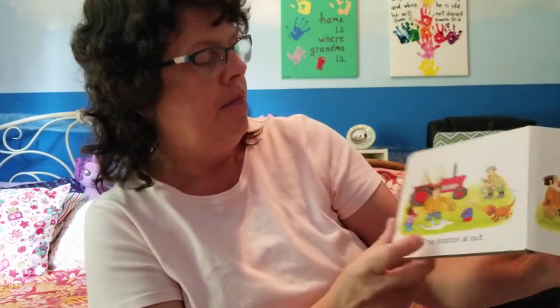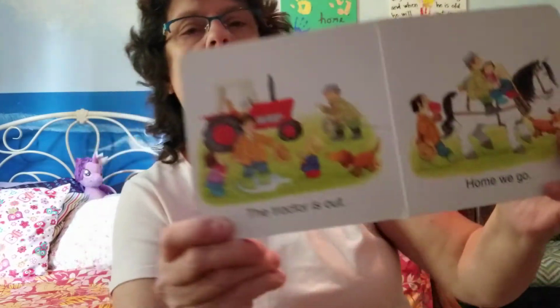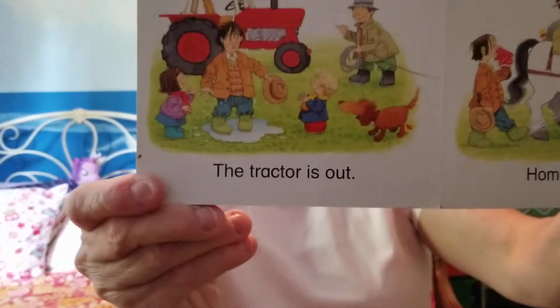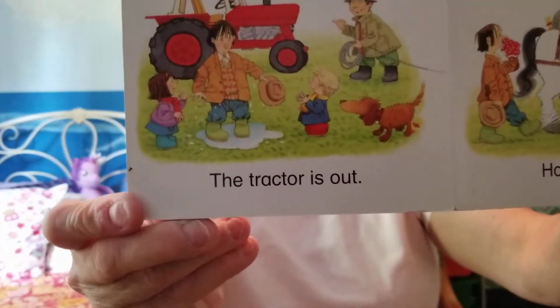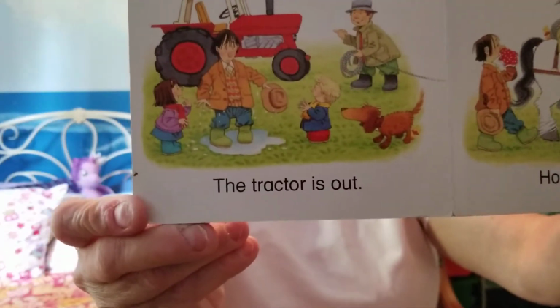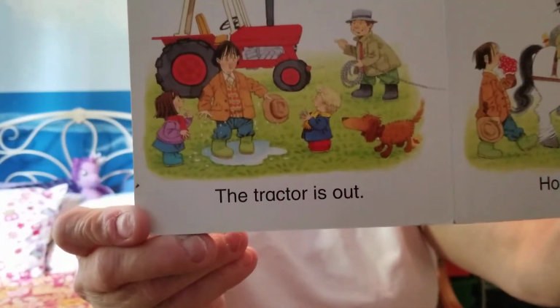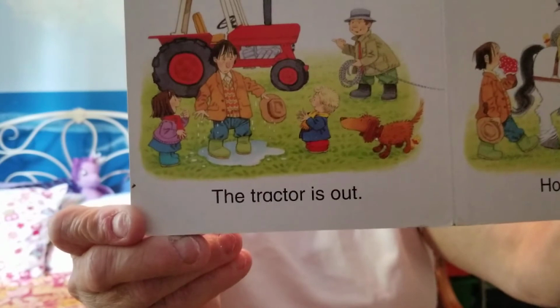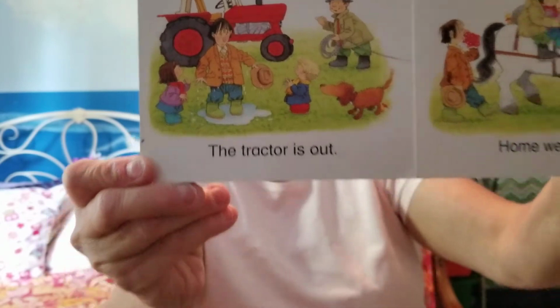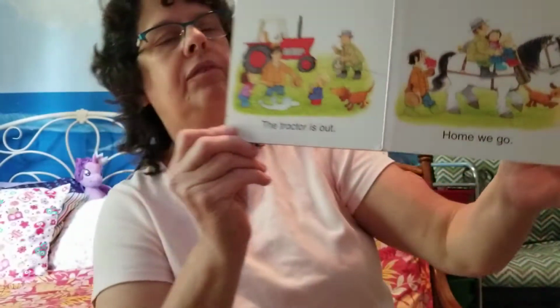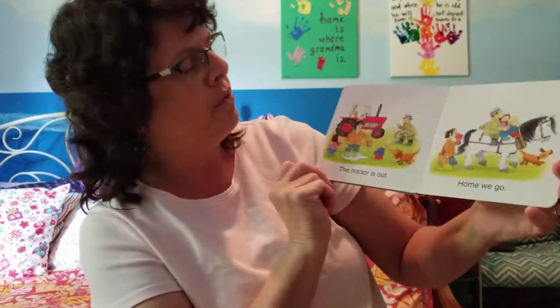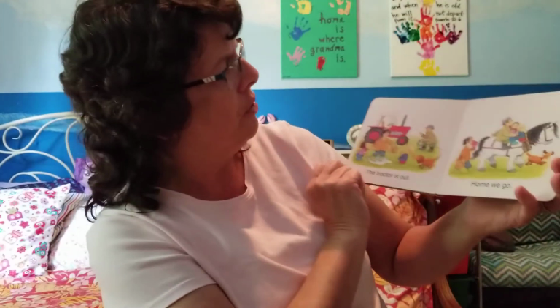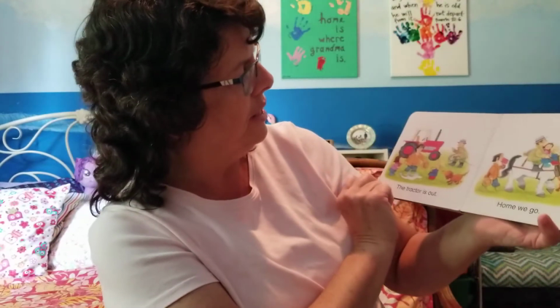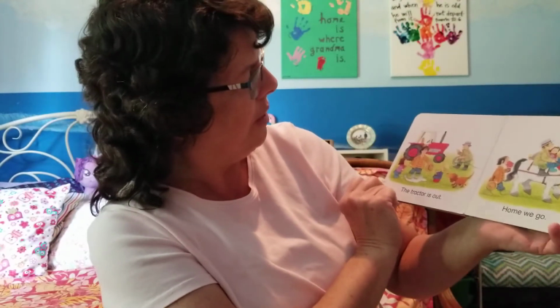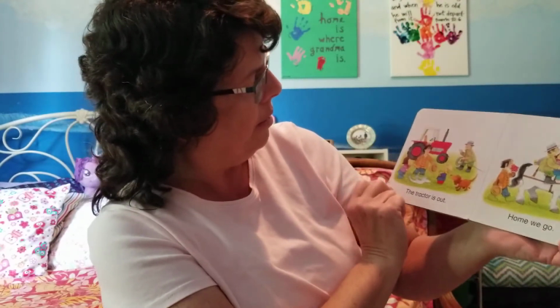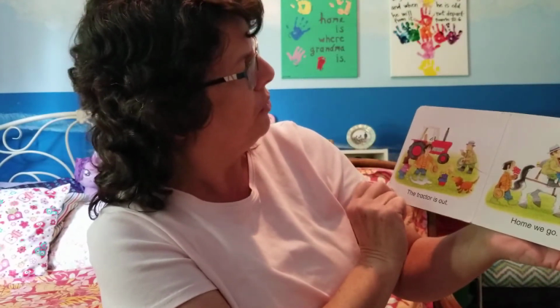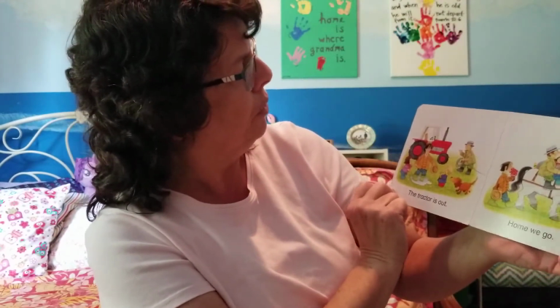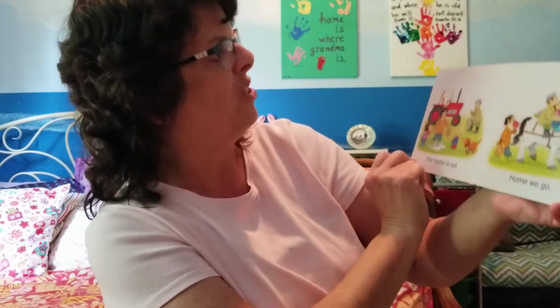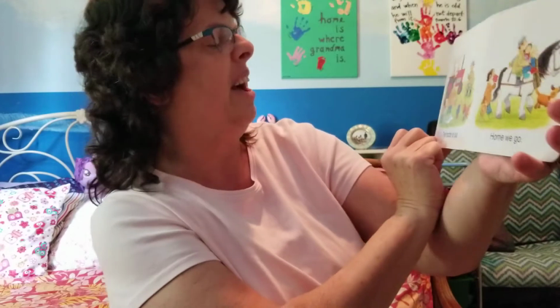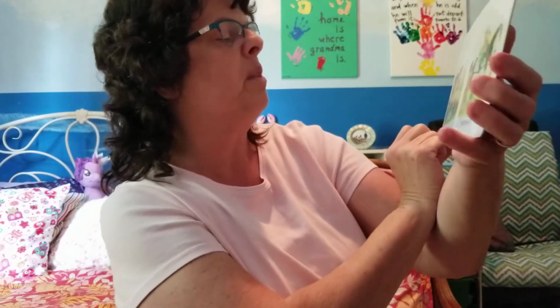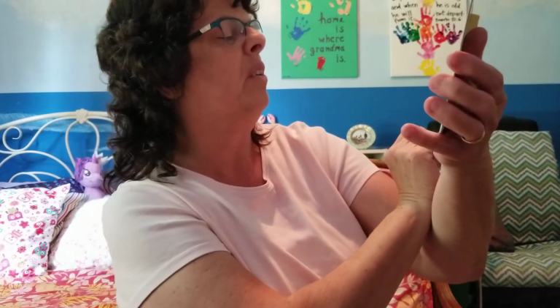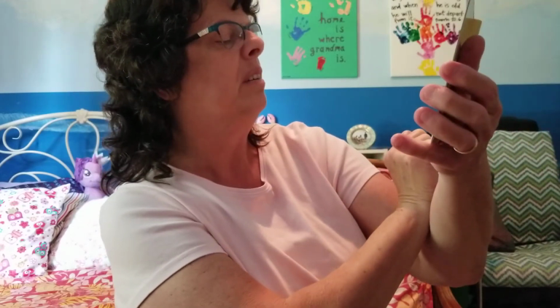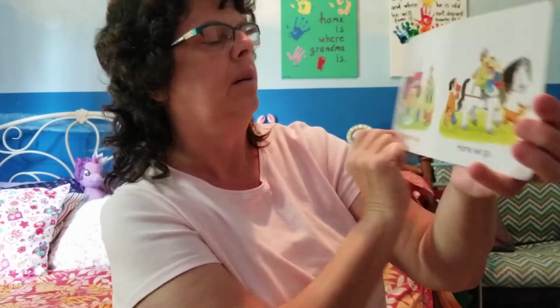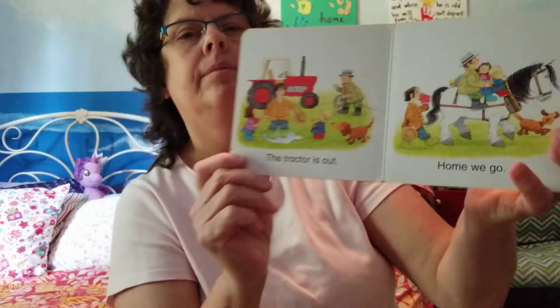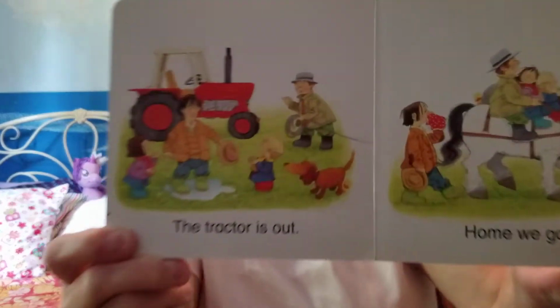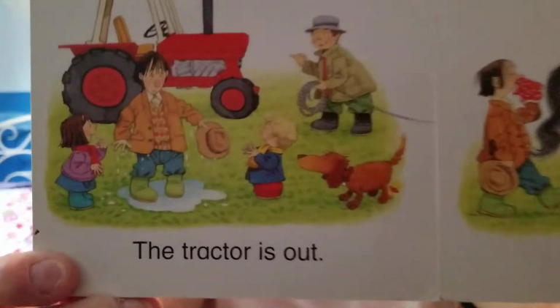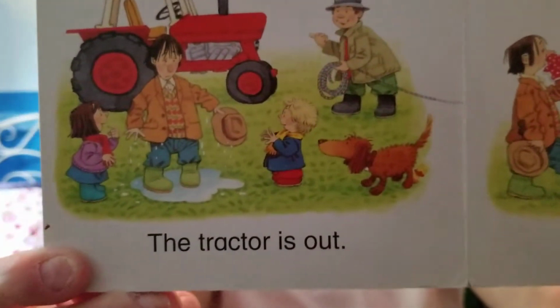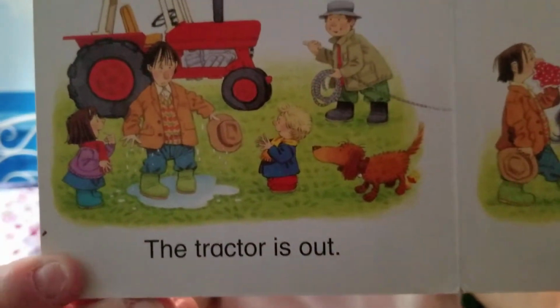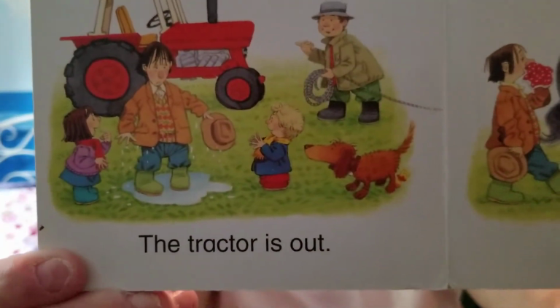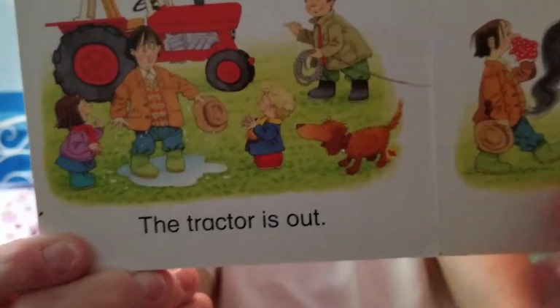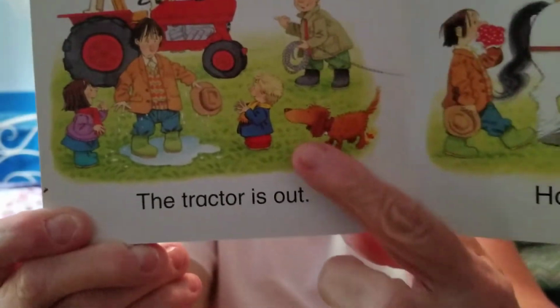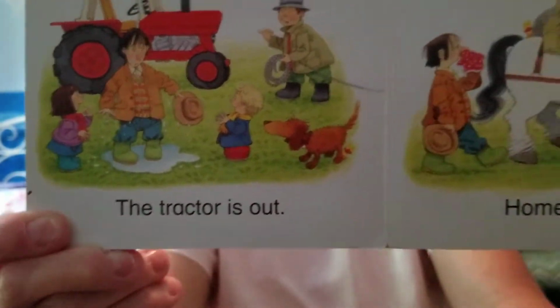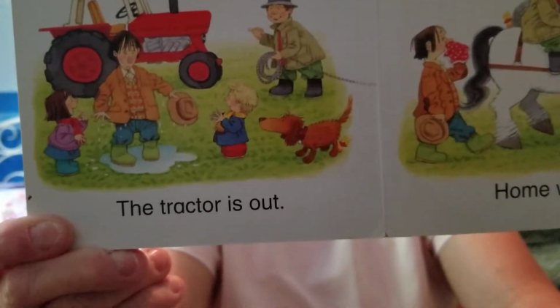The tractor is out! The farmer friend and the horse did it. They were able to pull the tractor out of the puddle. Do you see the little yellow duck? He's by the doggy's feet.